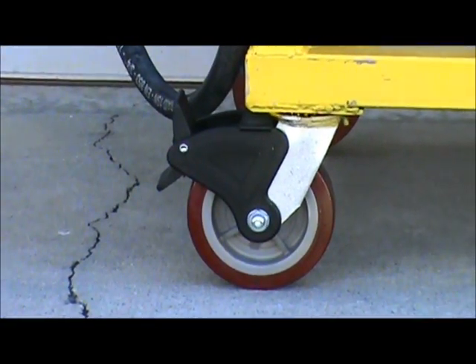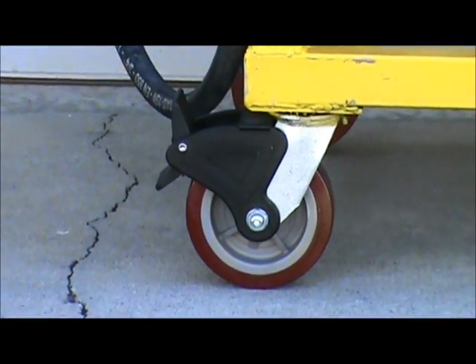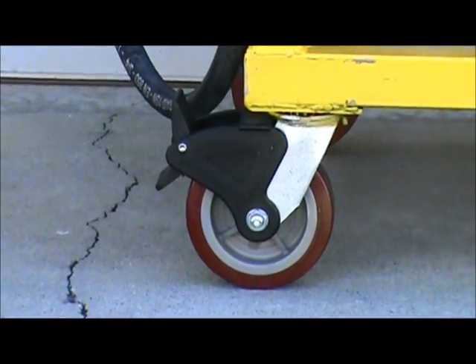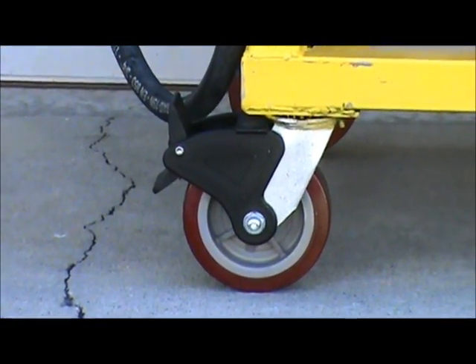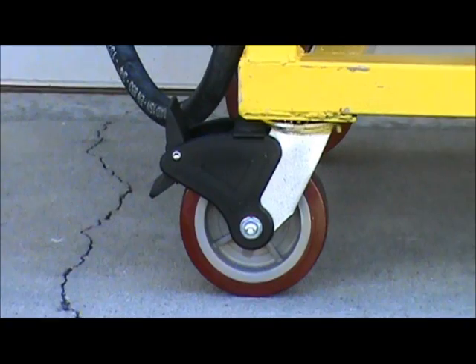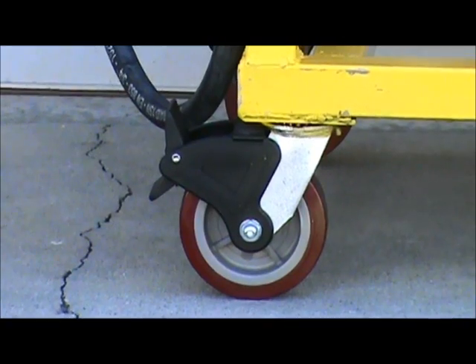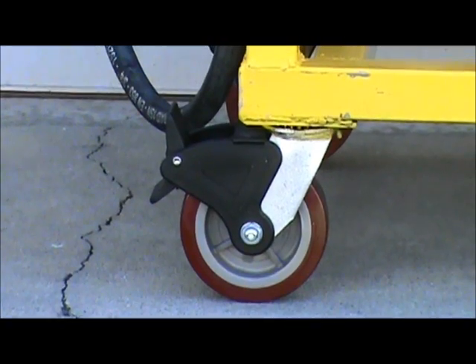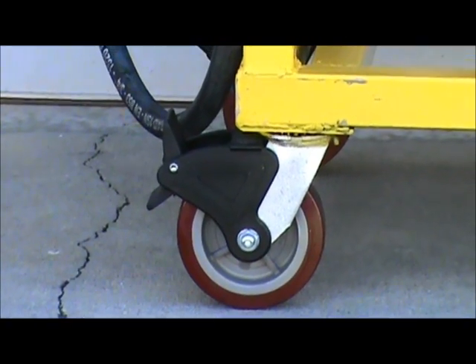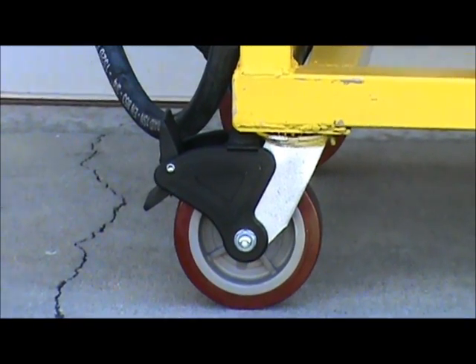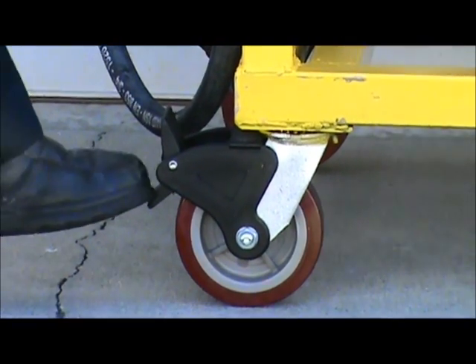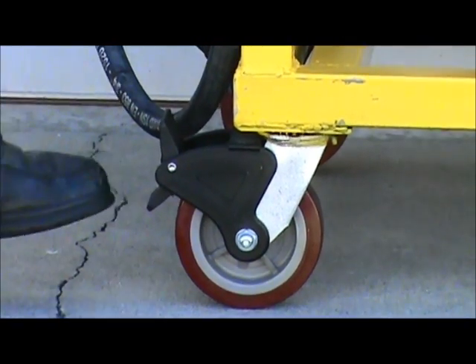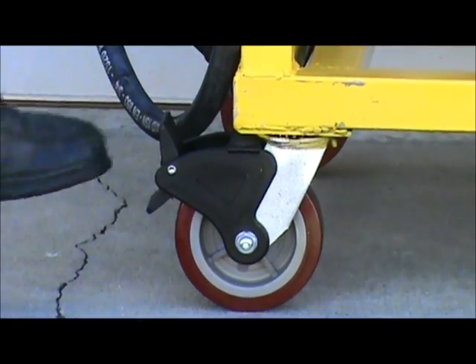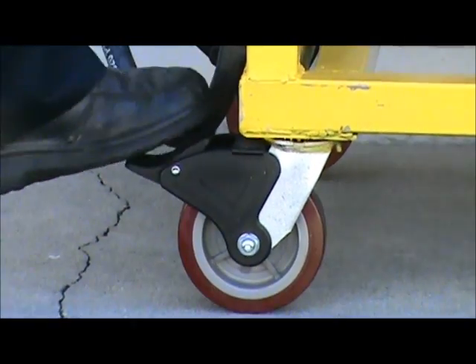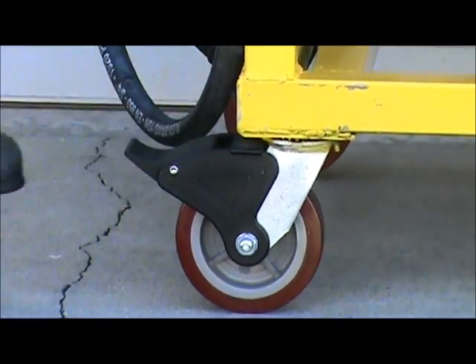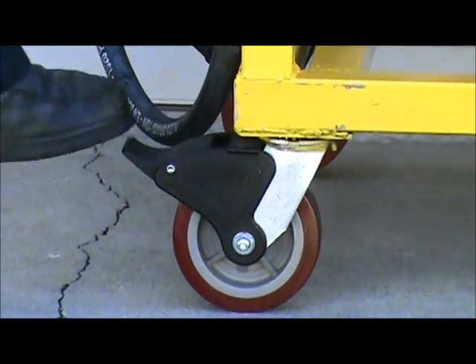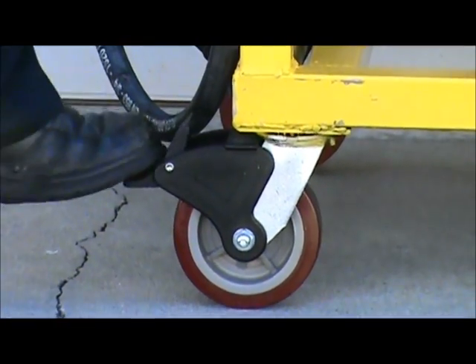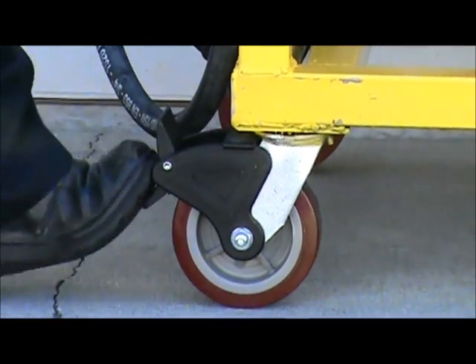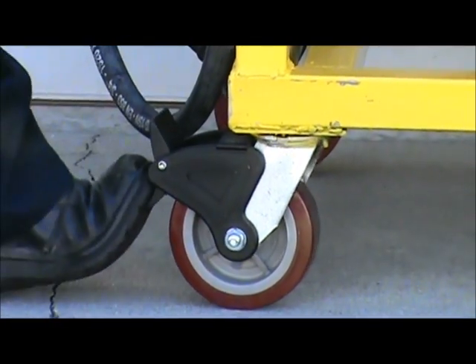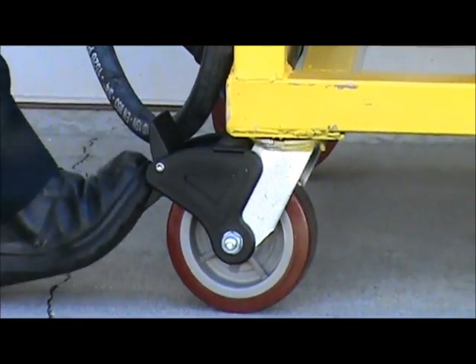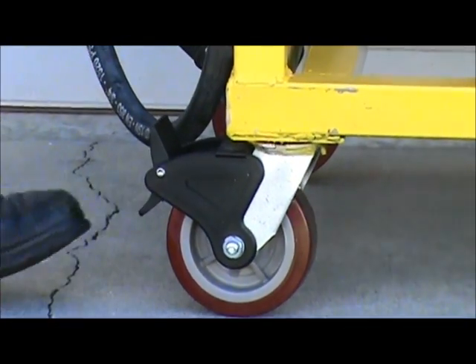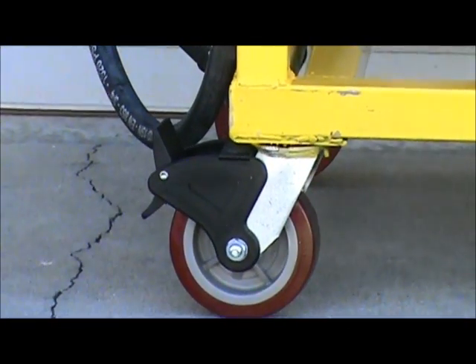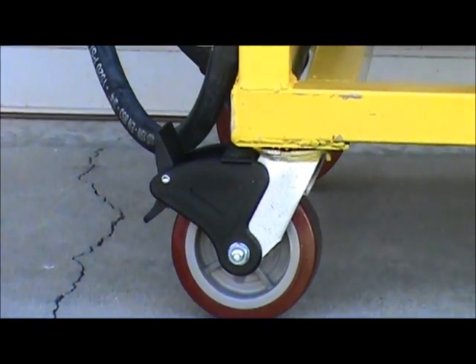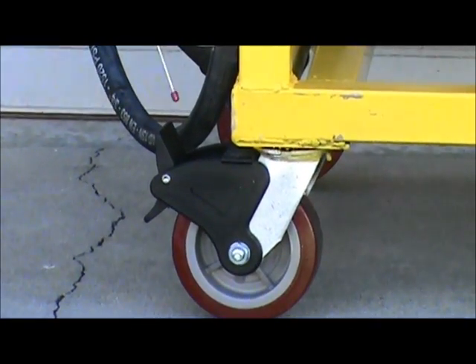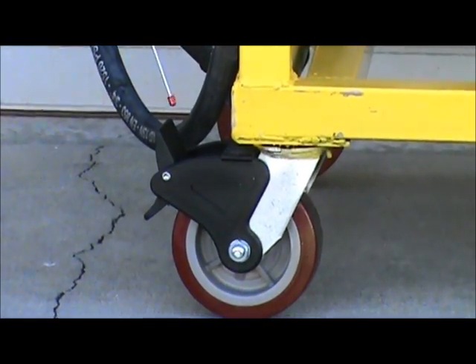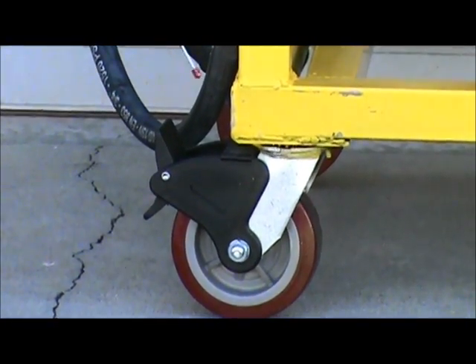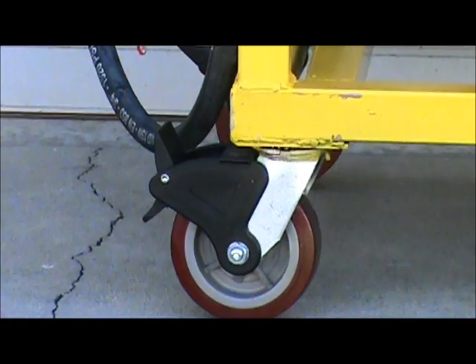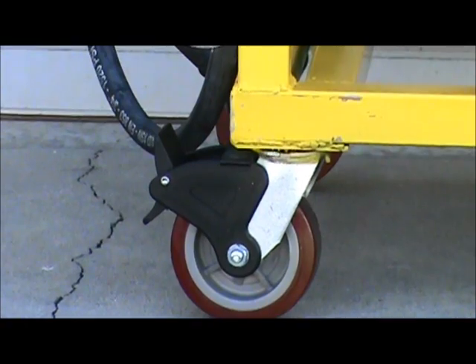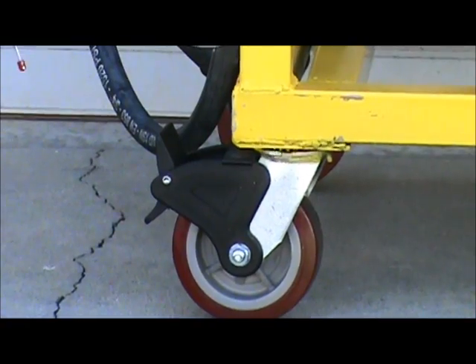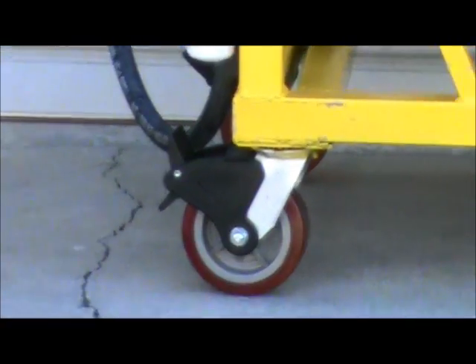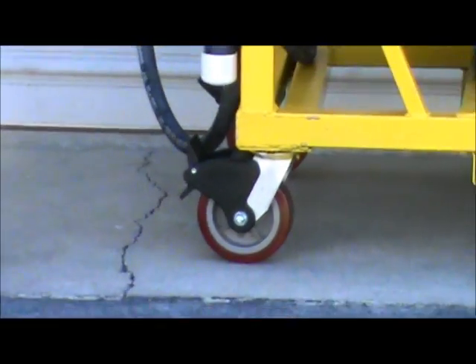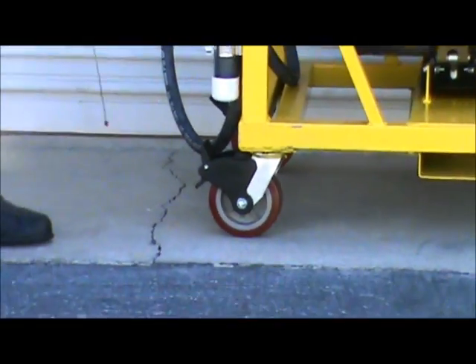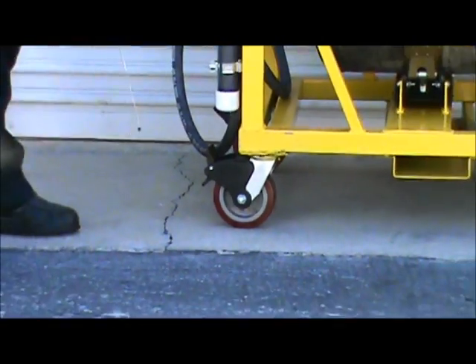The true lock brake, when engaged, does not allow the wheel to go forward or backwards.